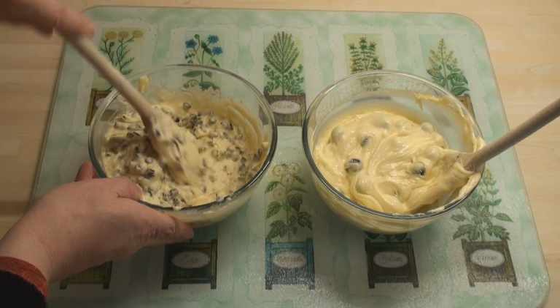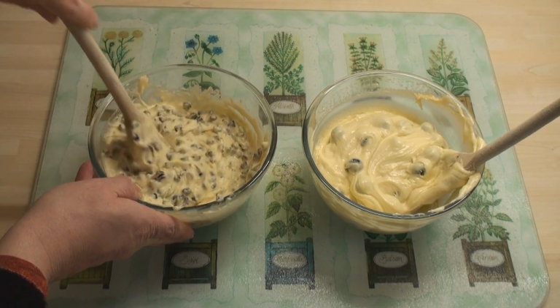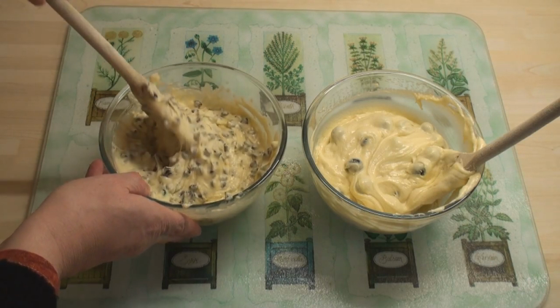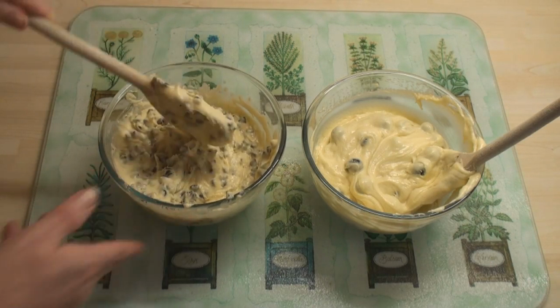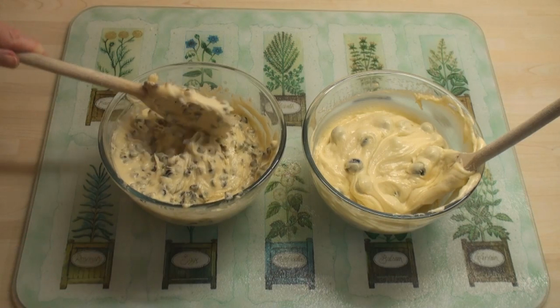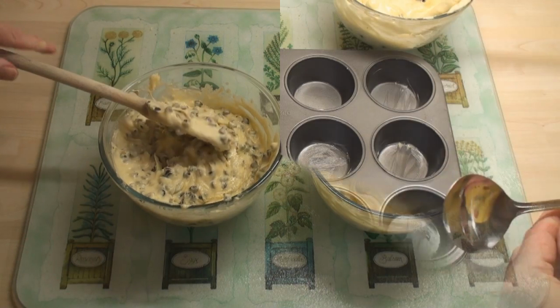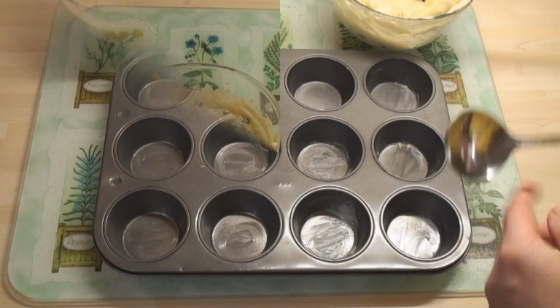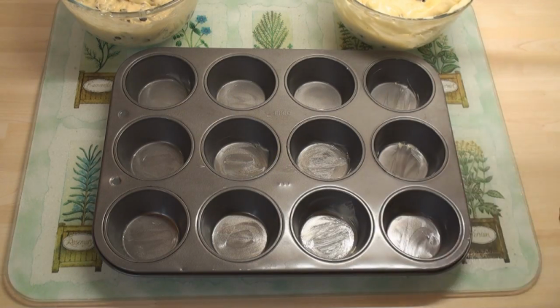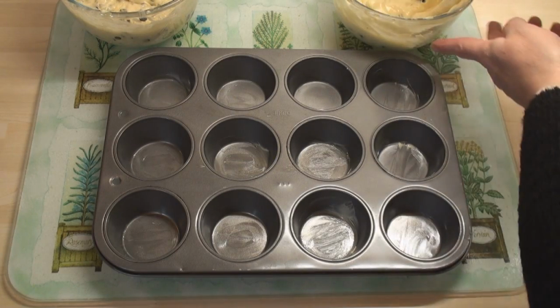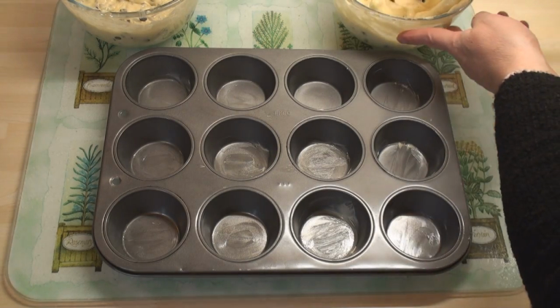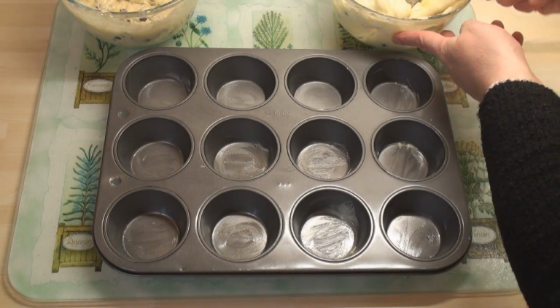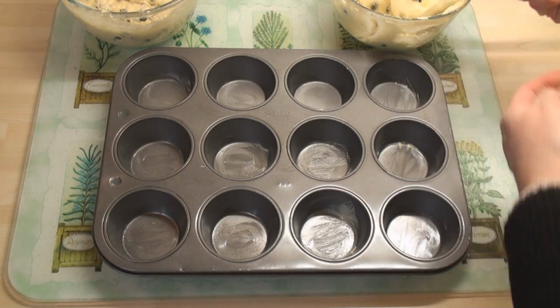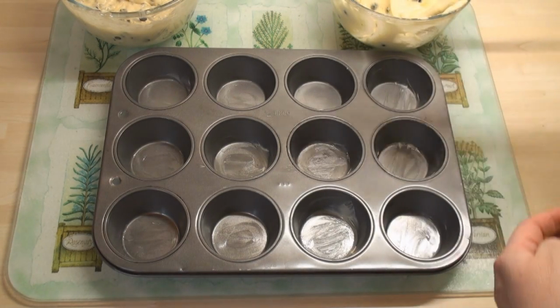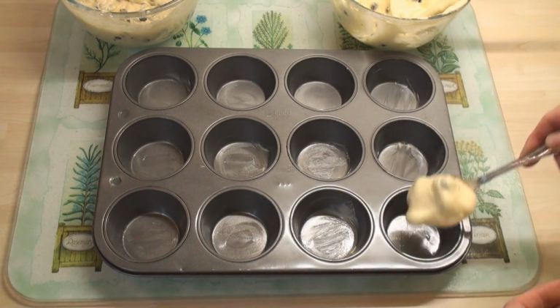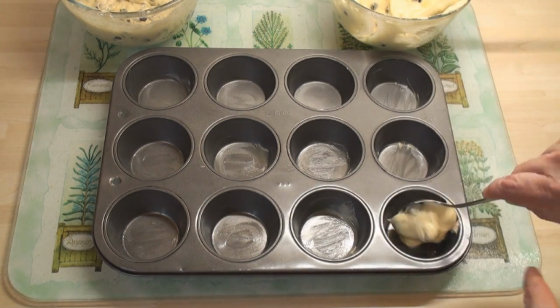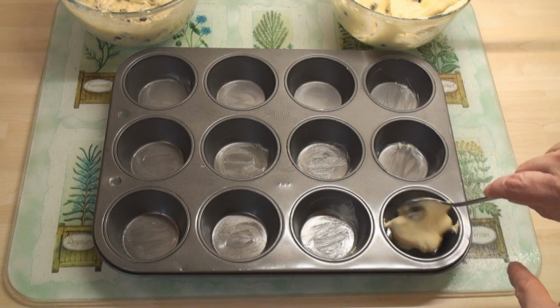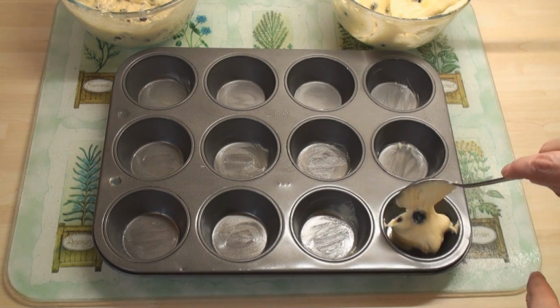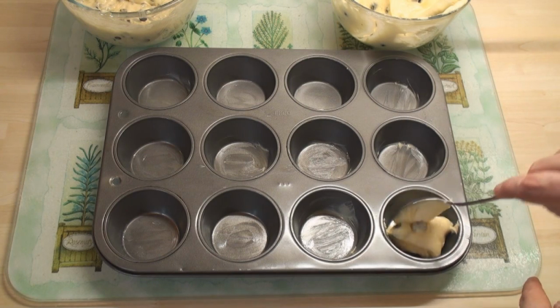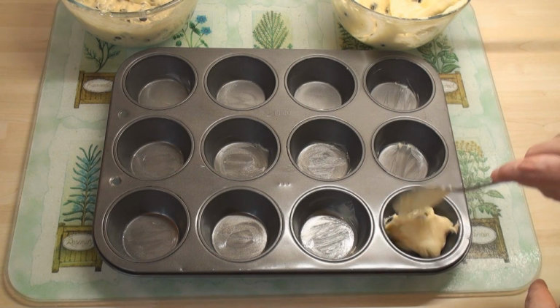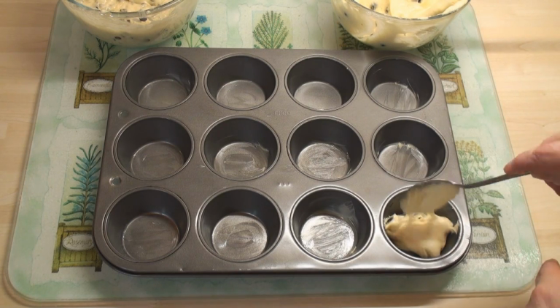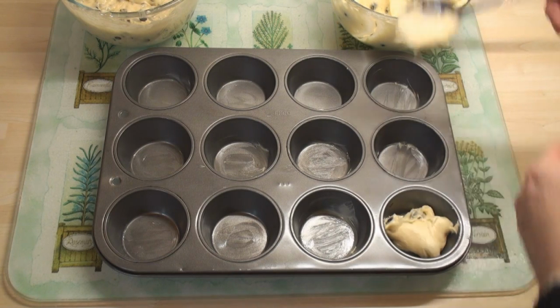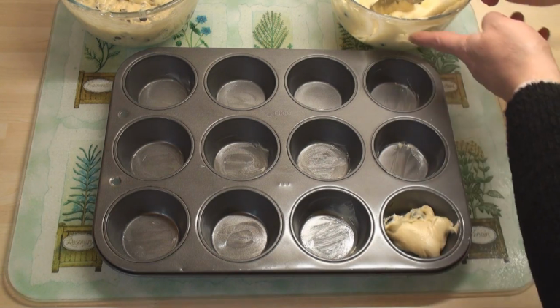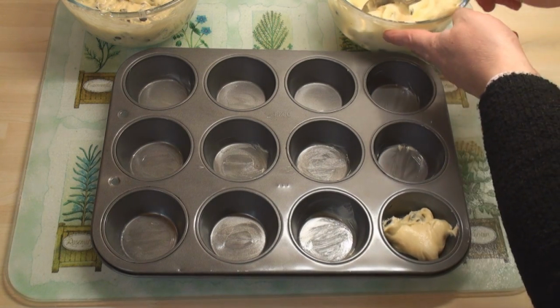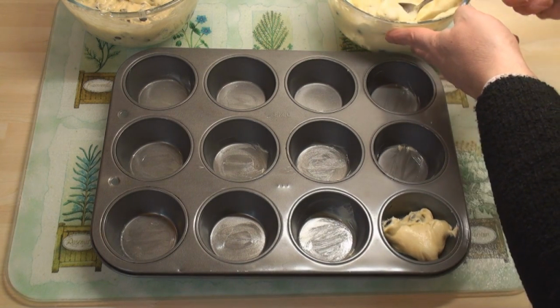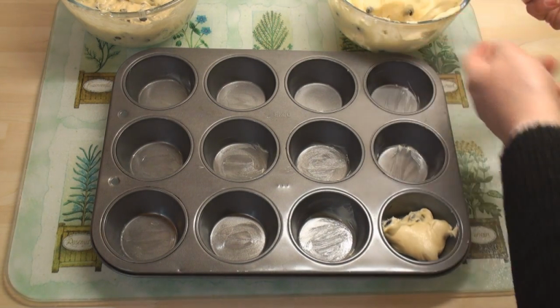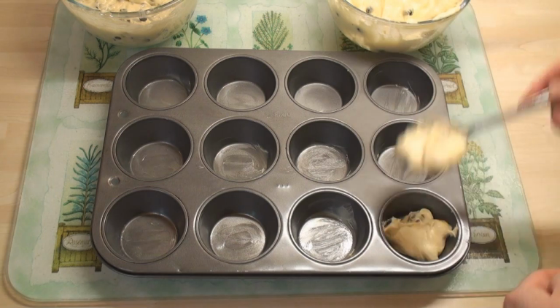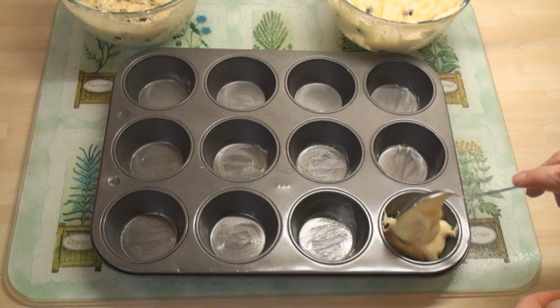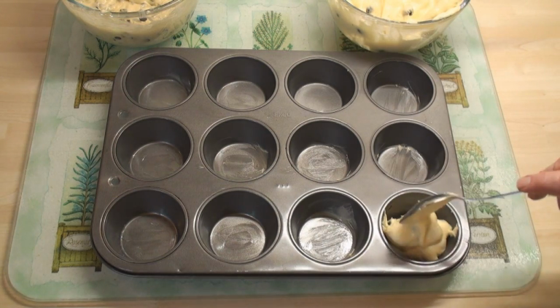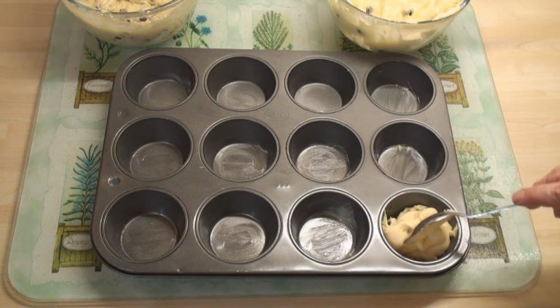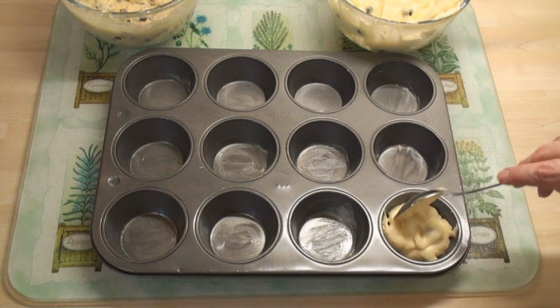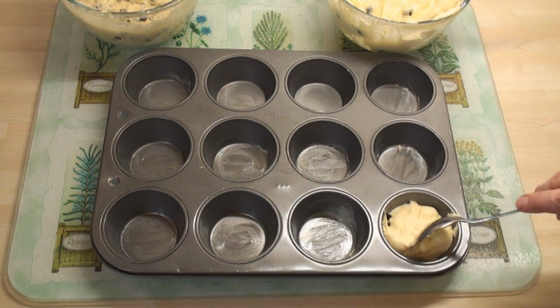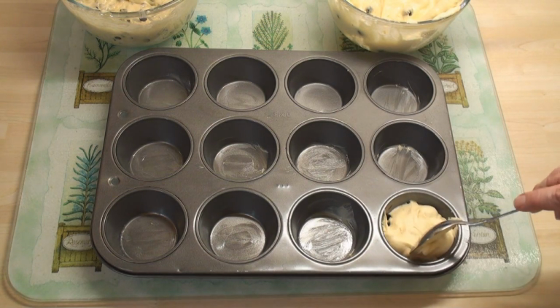Right, we're ready to bake. I've lightly greased a muffin tin and I'm going to put some blobs of mixture into each little hole. You can of course use paper cups if you want, it's up to you. But don't overfill them.